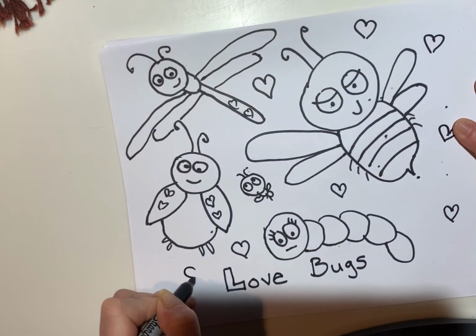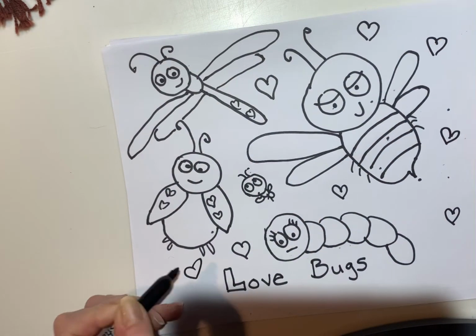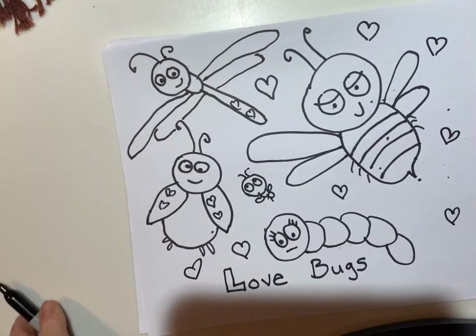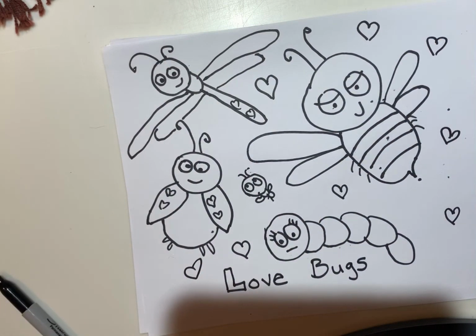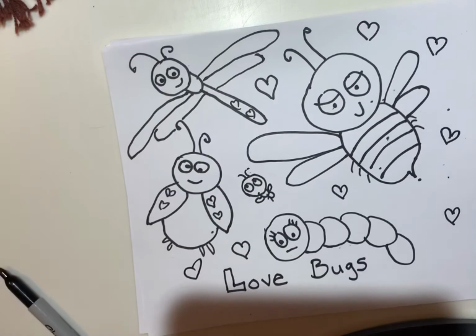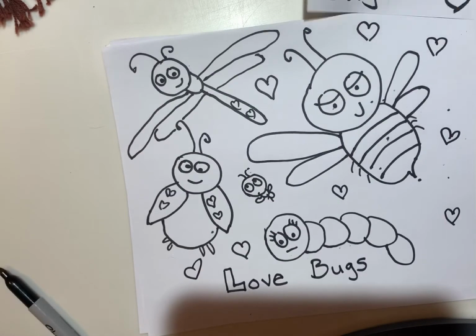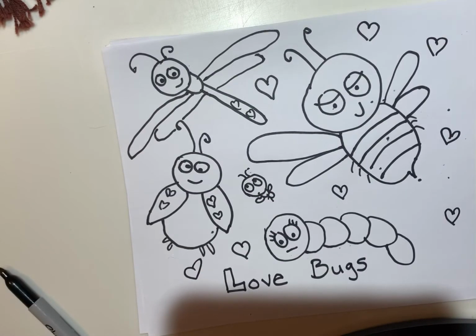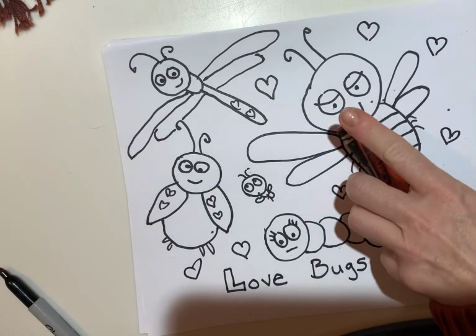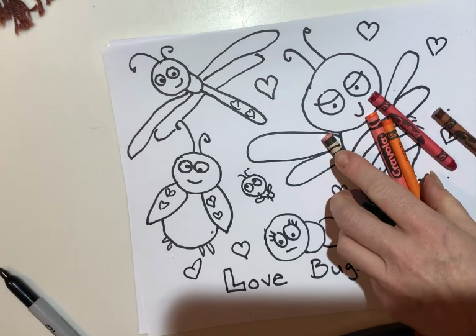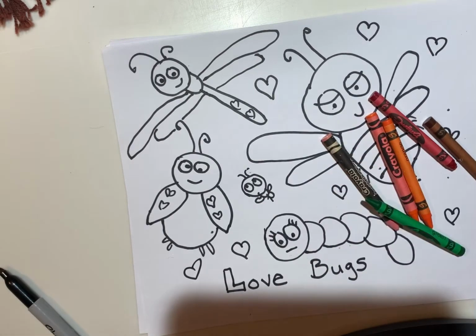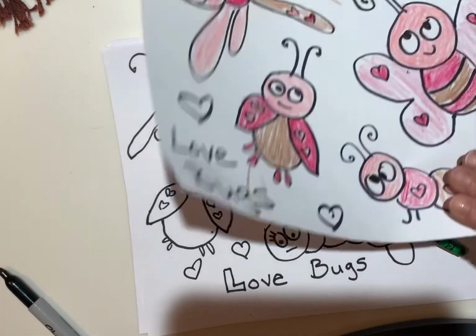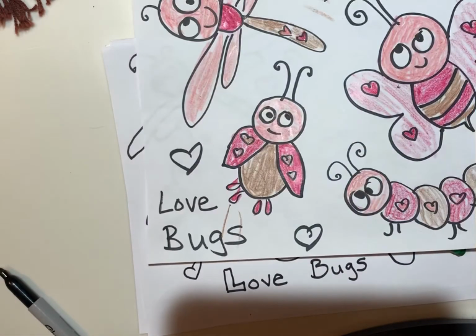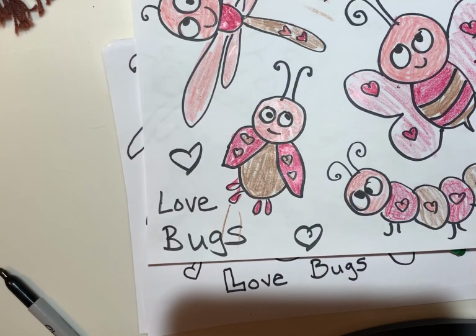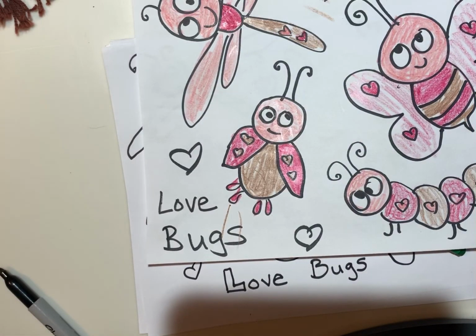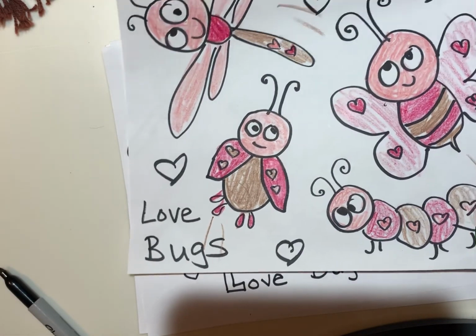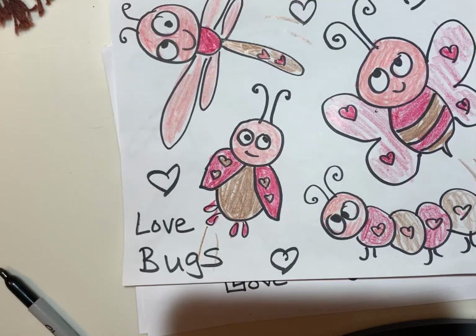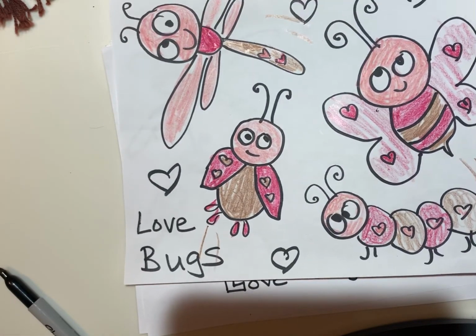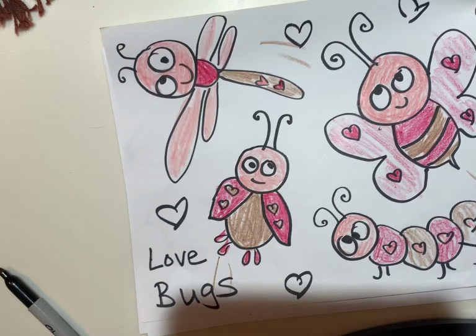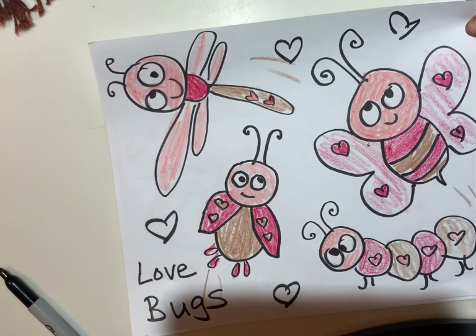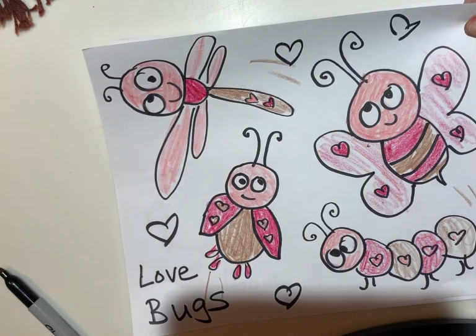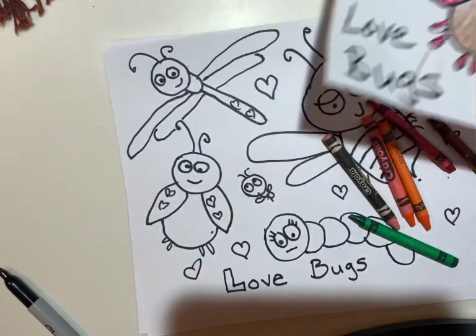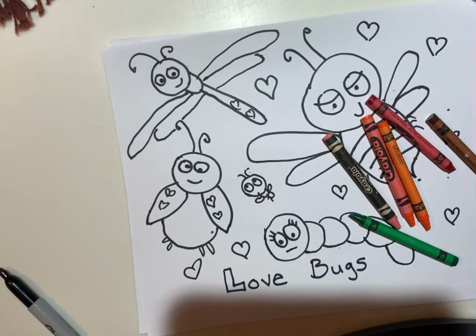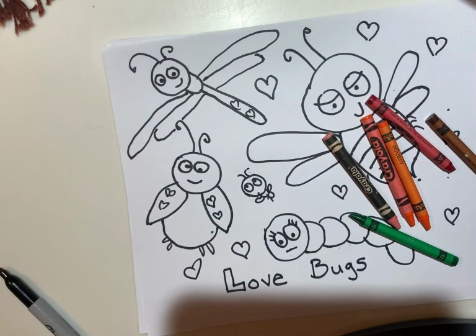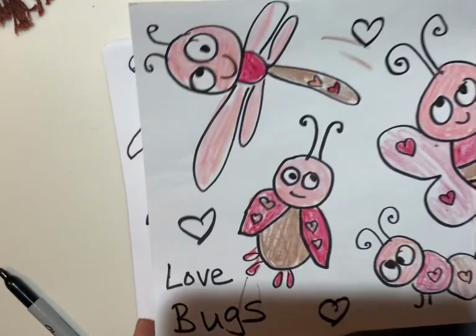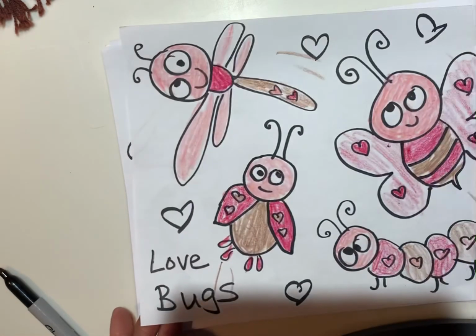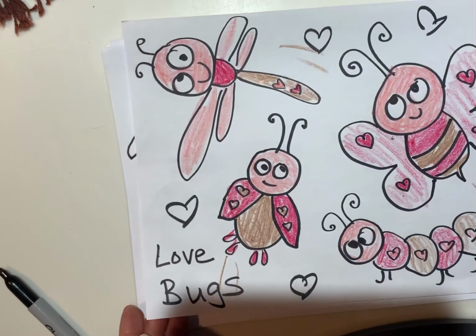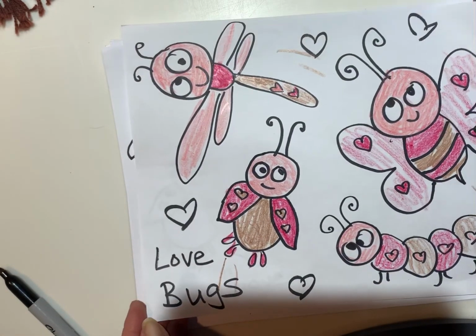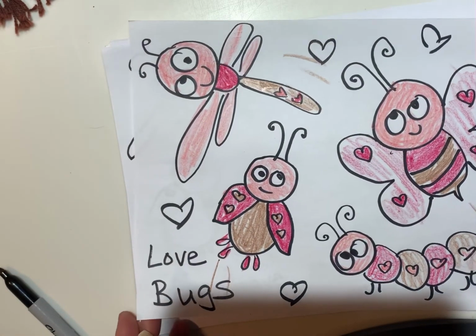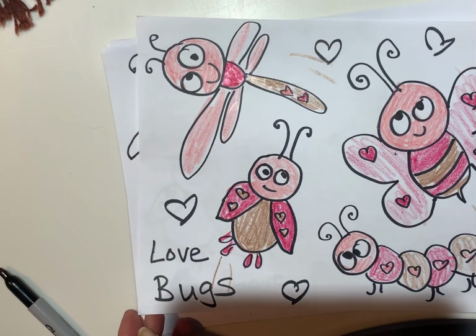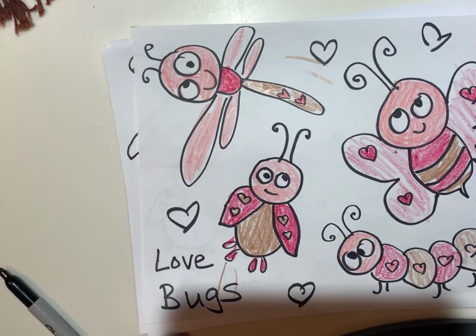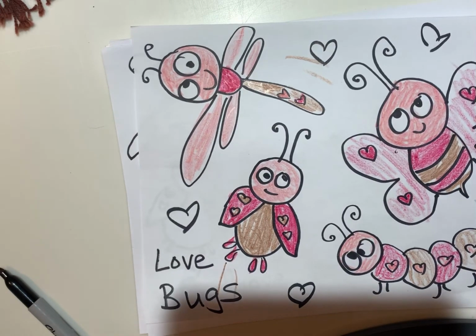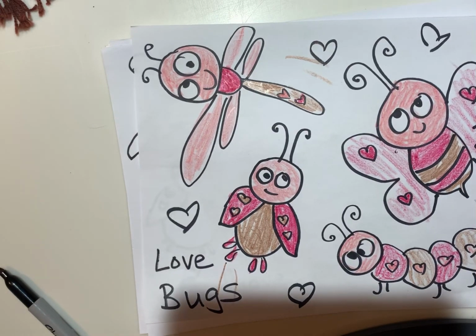And then you can color them in. I just used three different crayon colors — pink, red, and brown. But you can use whatever you would like to make your exciting, lovable, adorable love bugs.